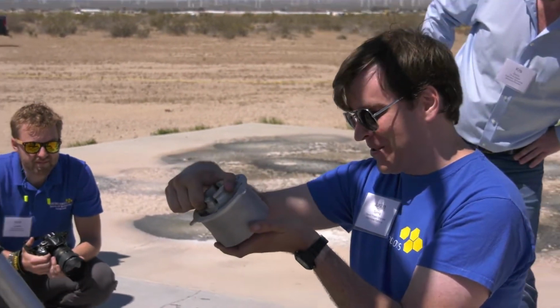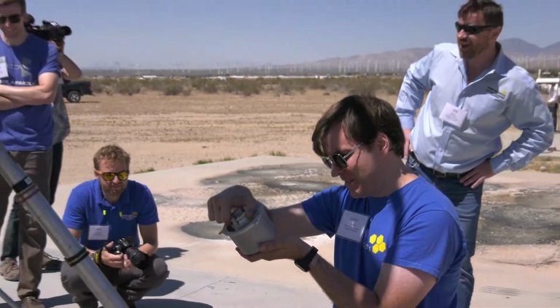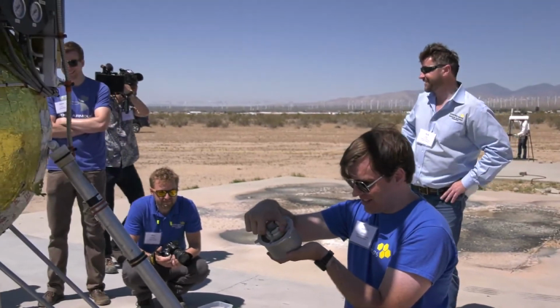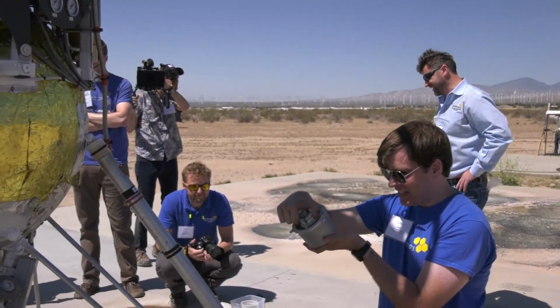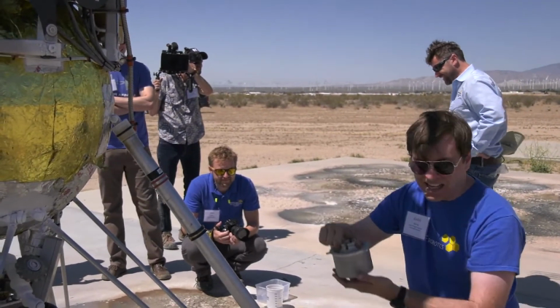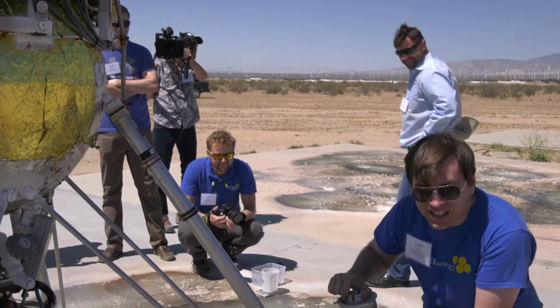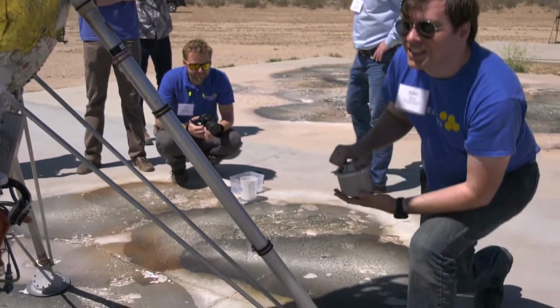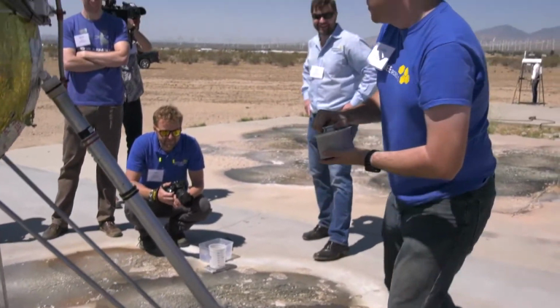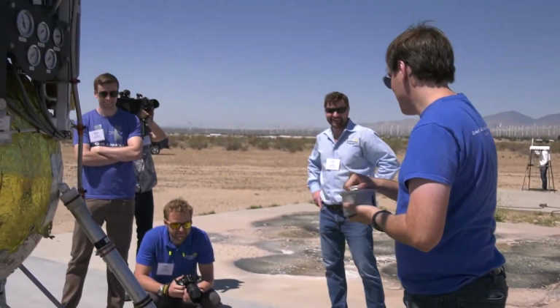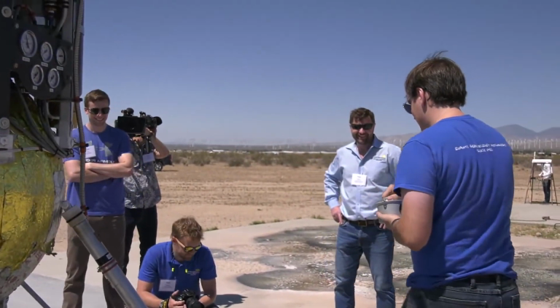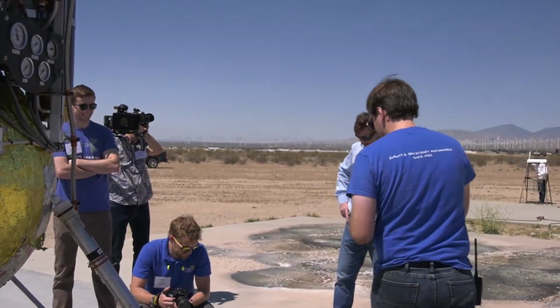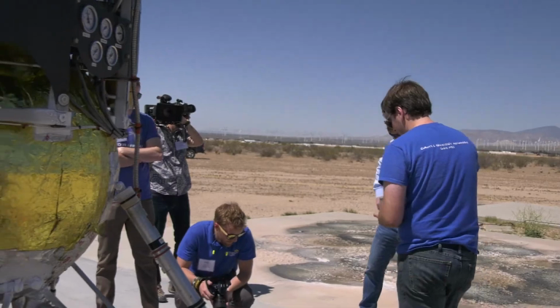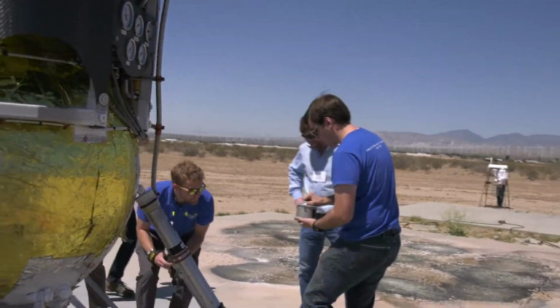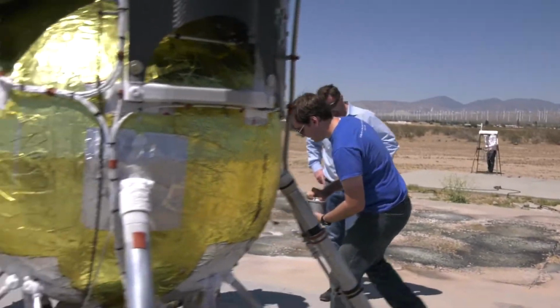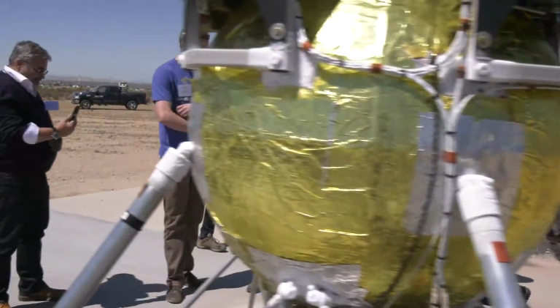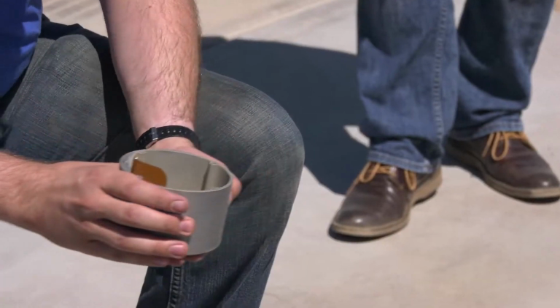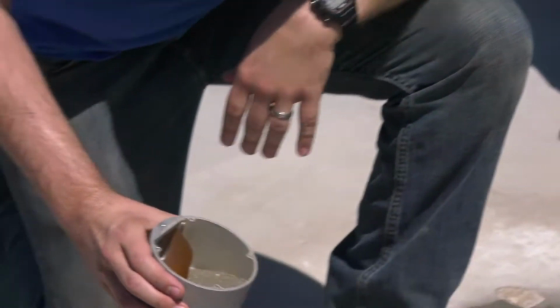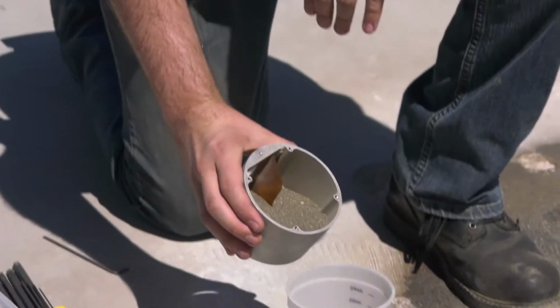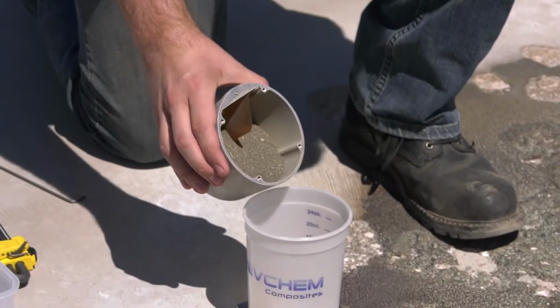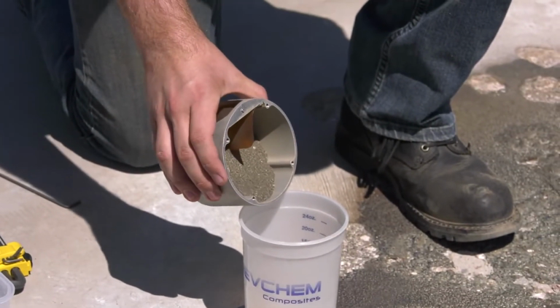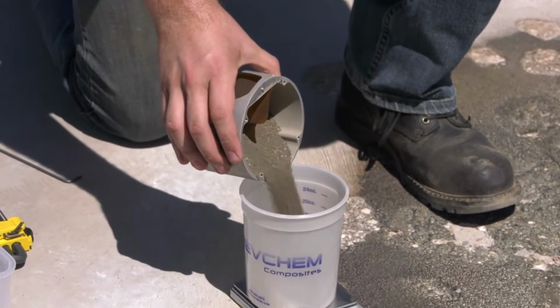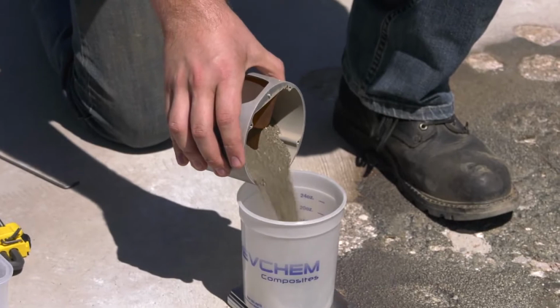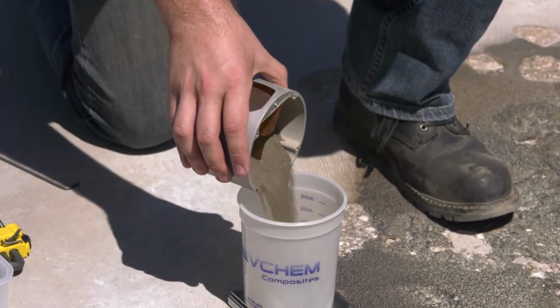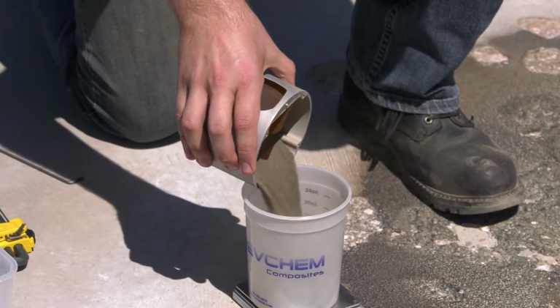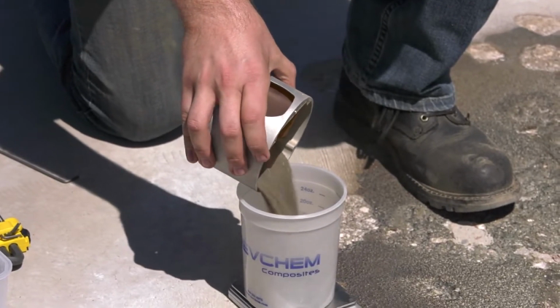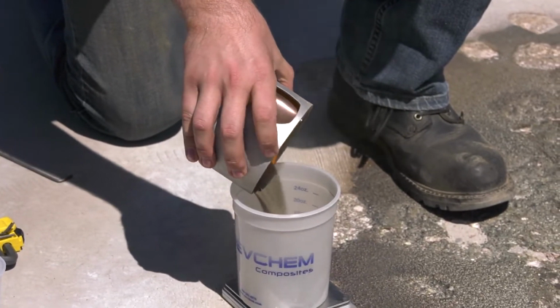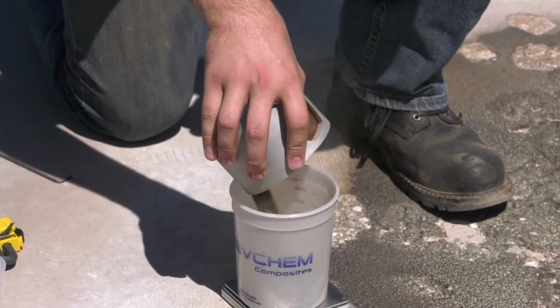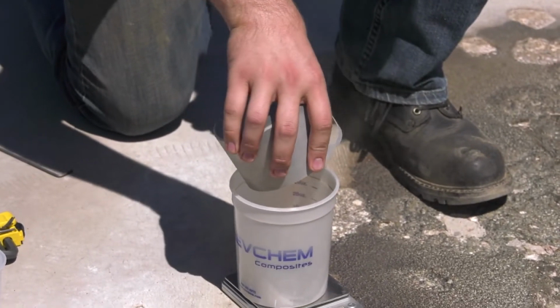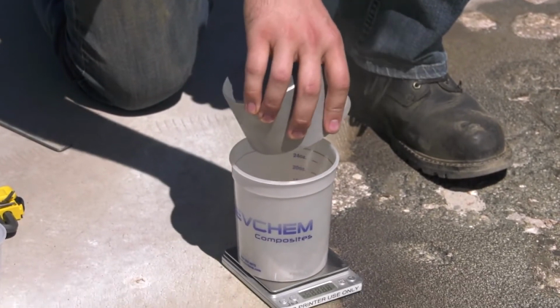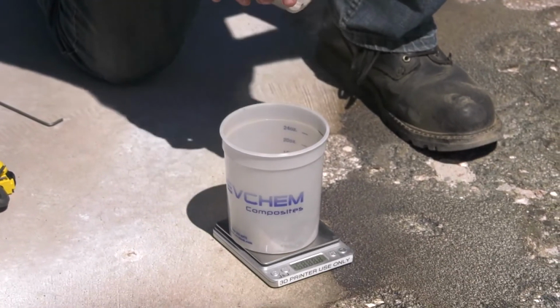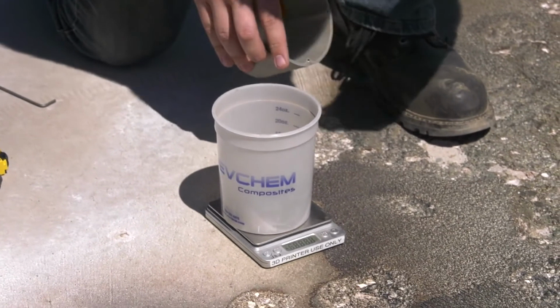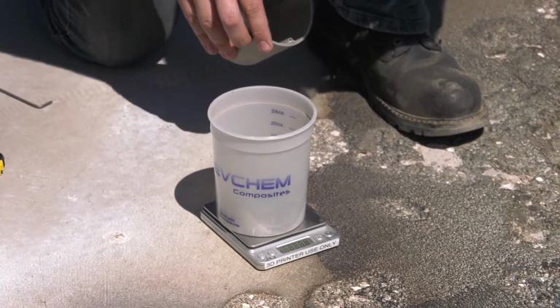We've got a lot. So now we know that it can survive landing loads. Now we know that it can survive the rocket environment. Now we know that it can survive the heat loads, and still collect a sample, retain the sample, and come back.